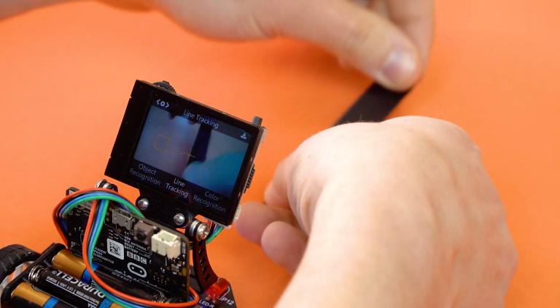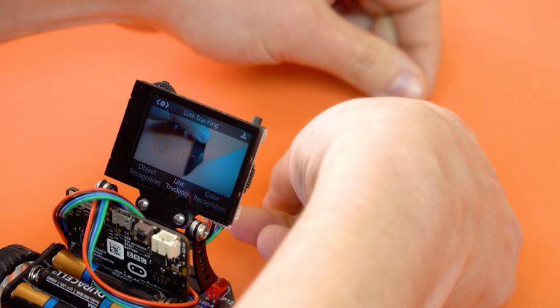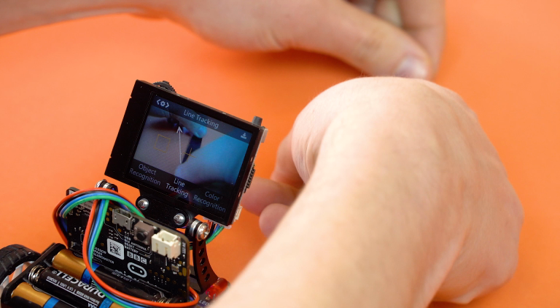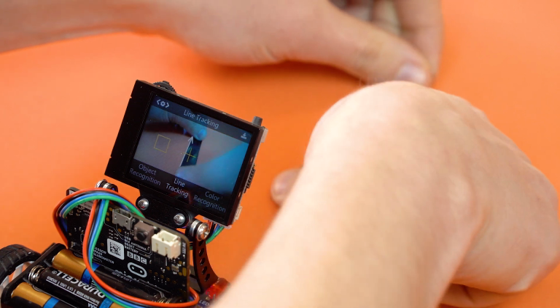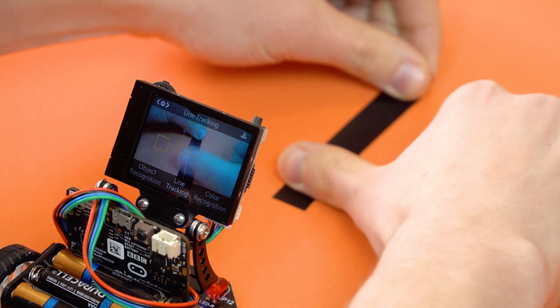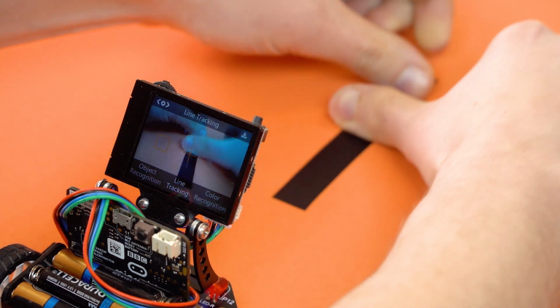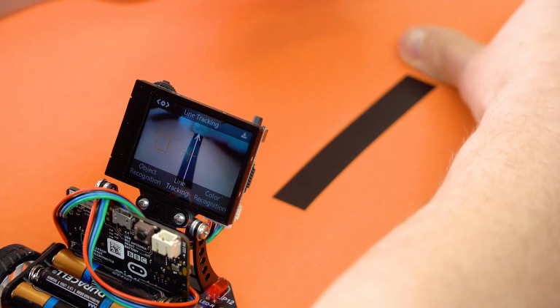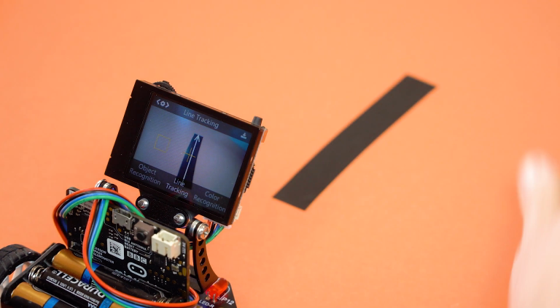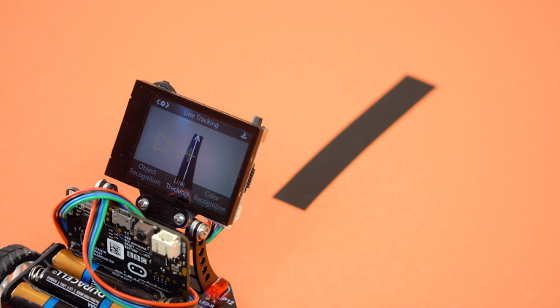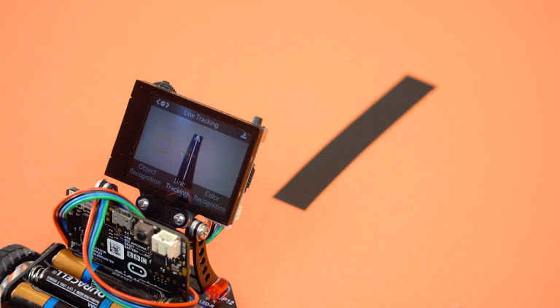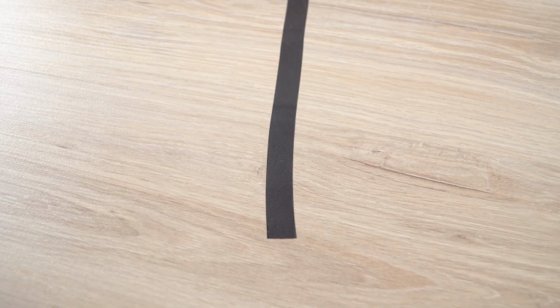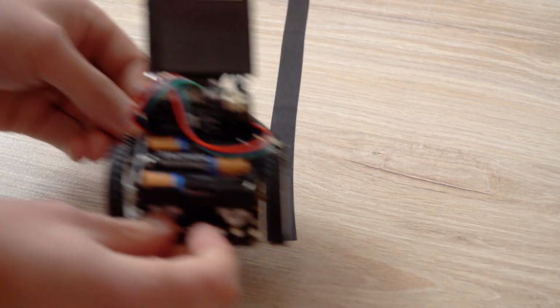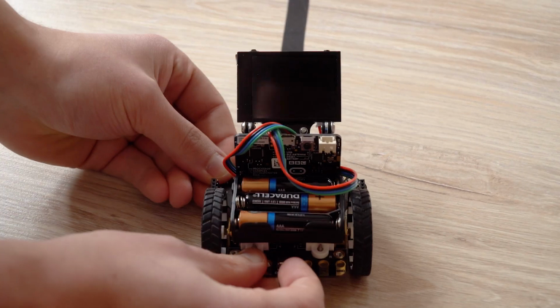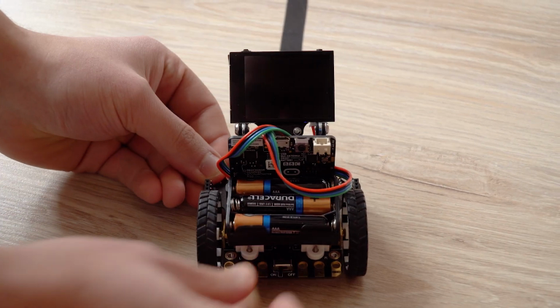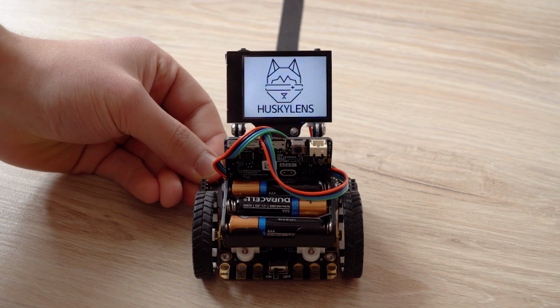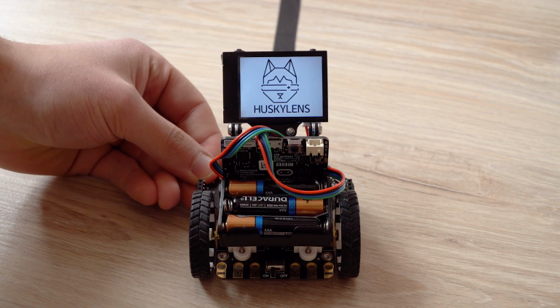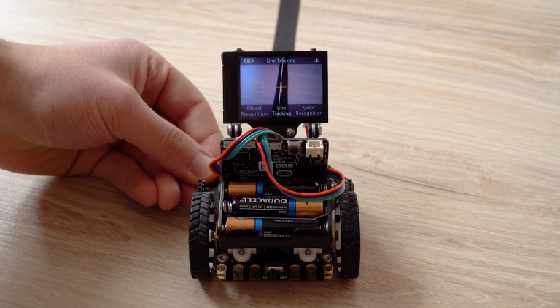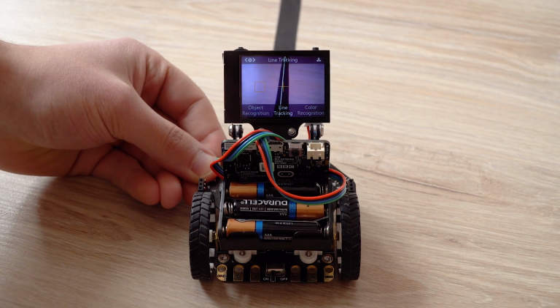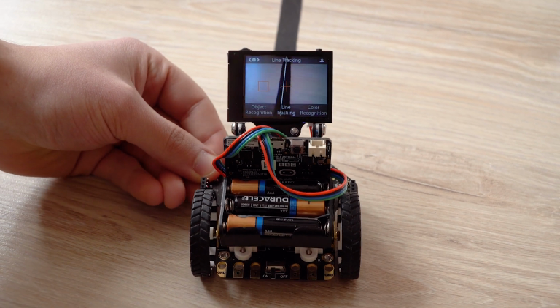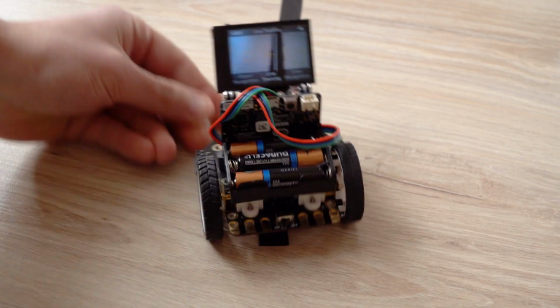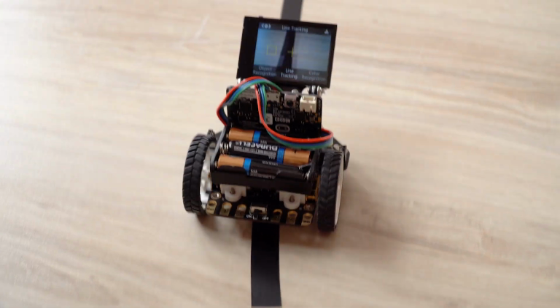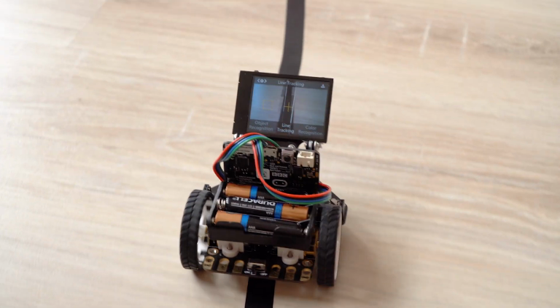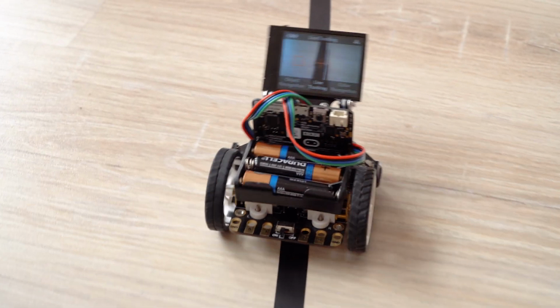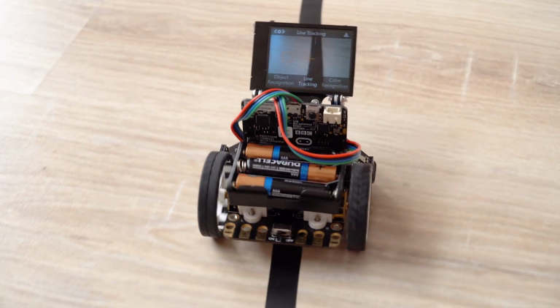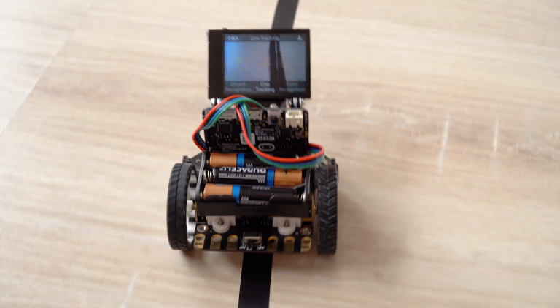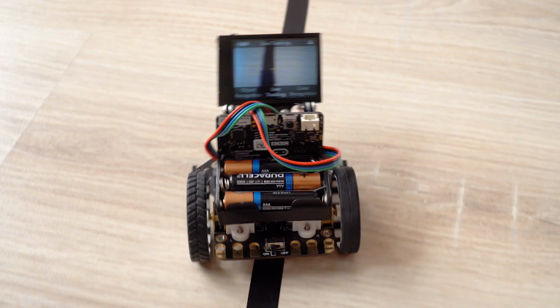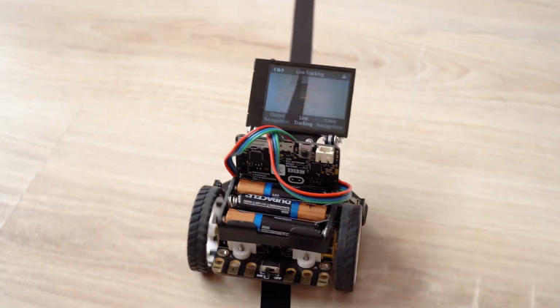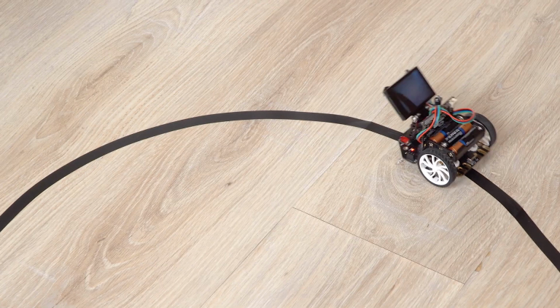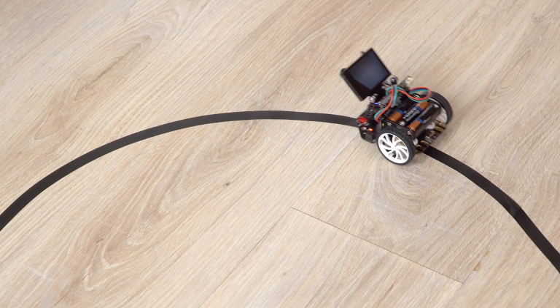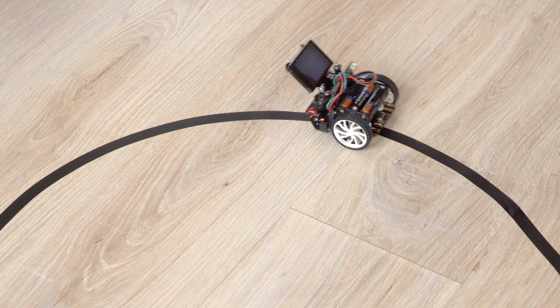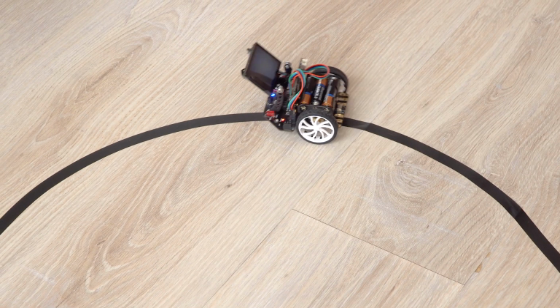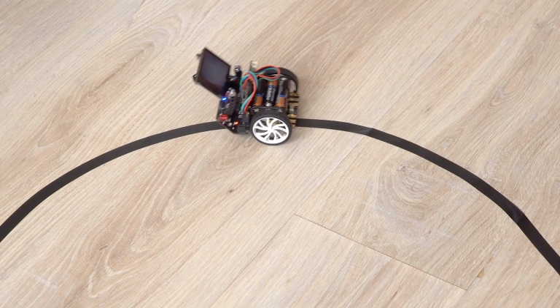When selecting the line tracking option, the device began to determine the tracking line. McQueen easily defines a line and drives along it. It is very important that the line is contrasting in relation to the surface of the floor.